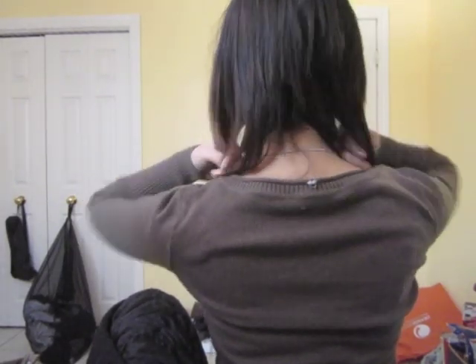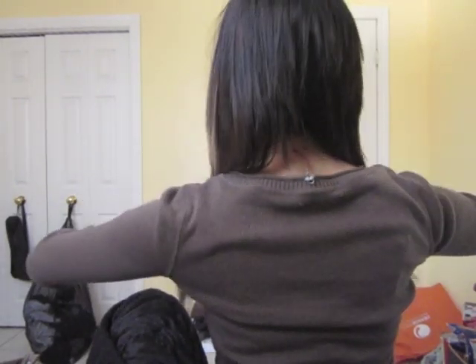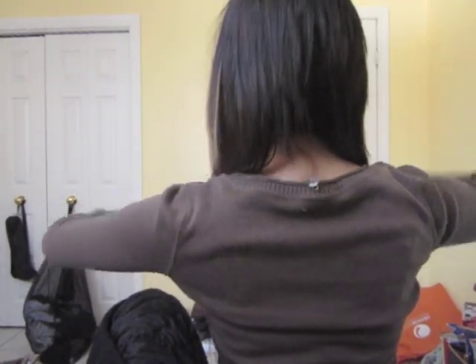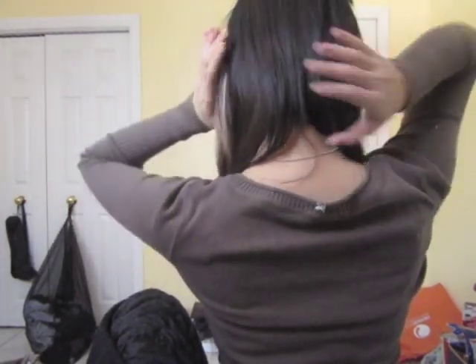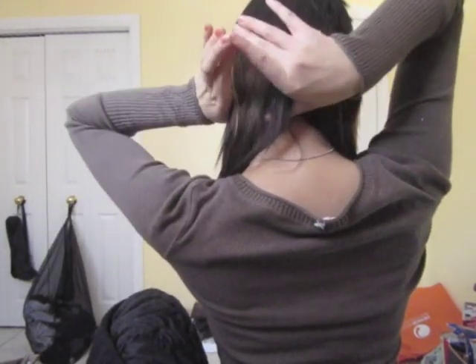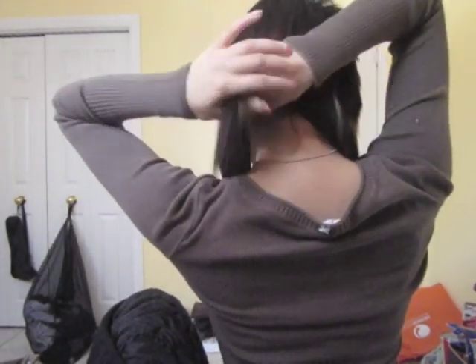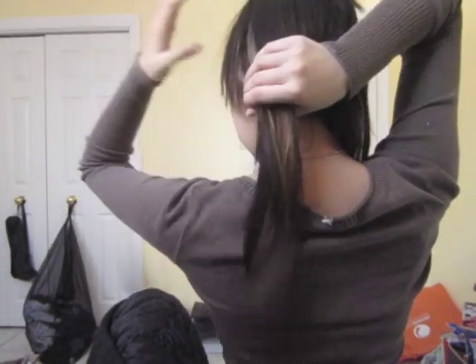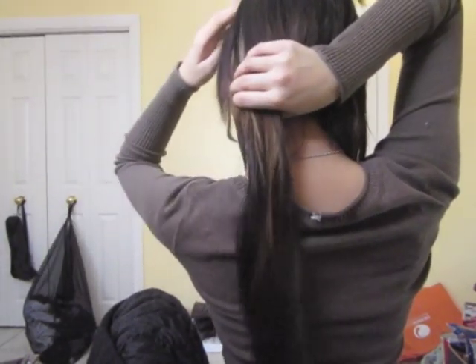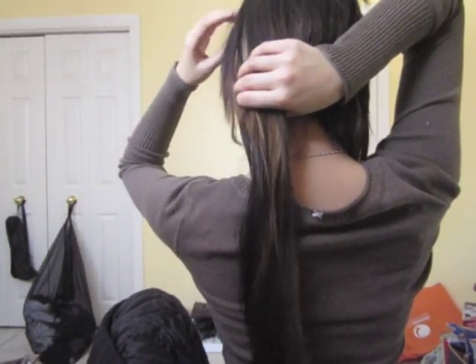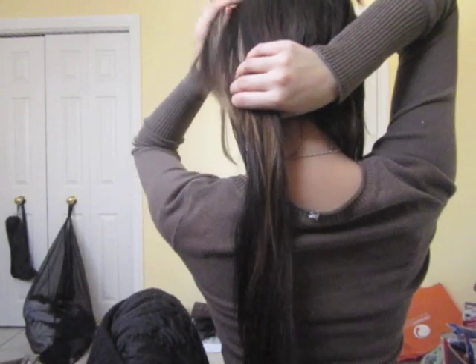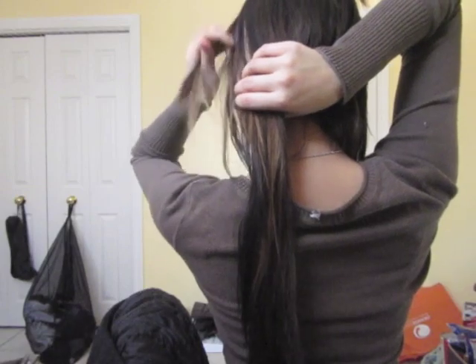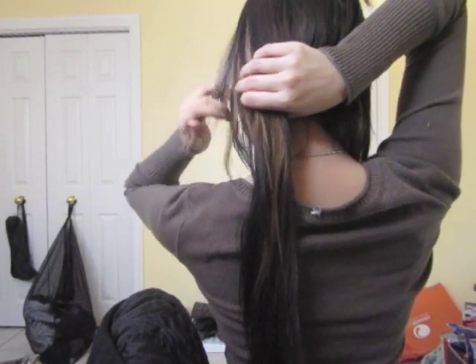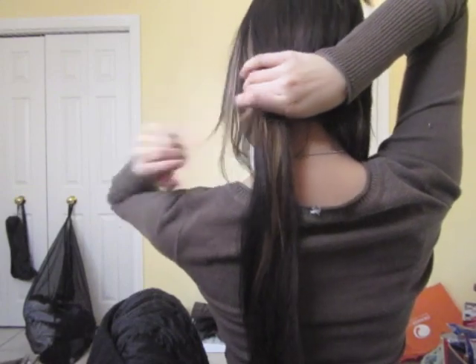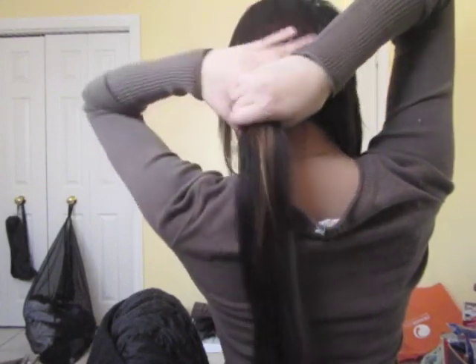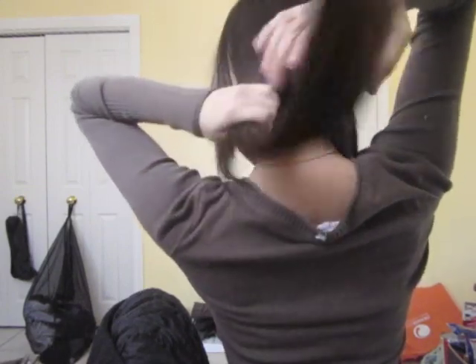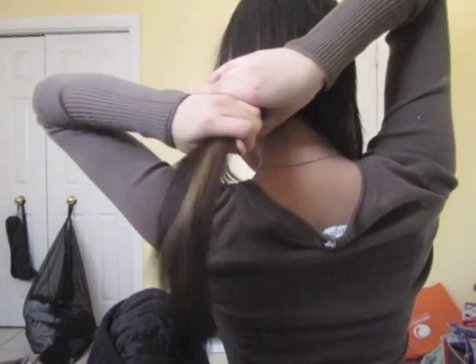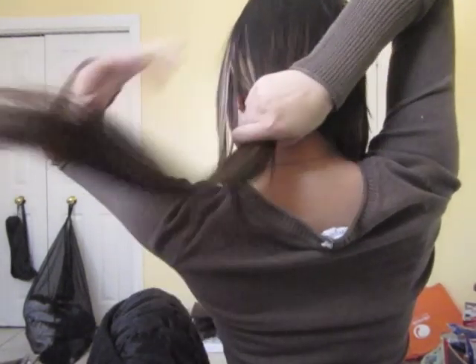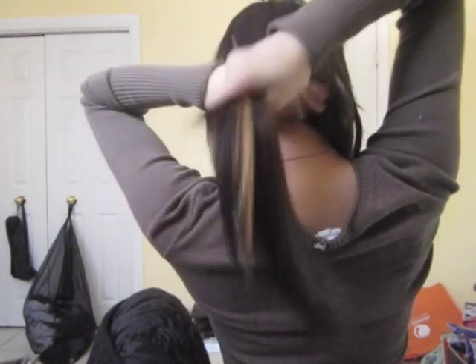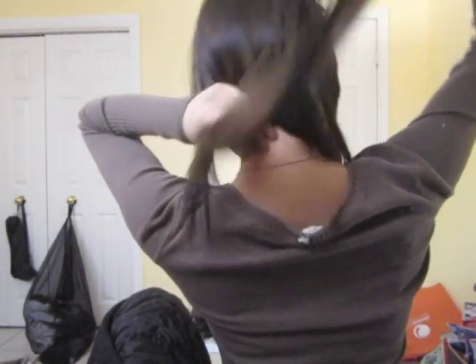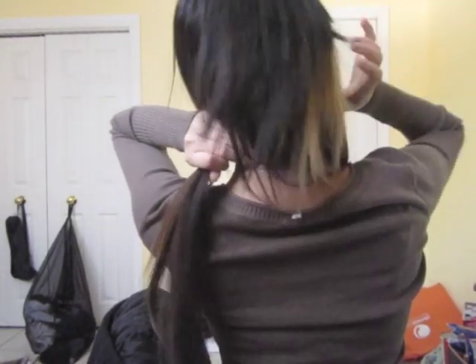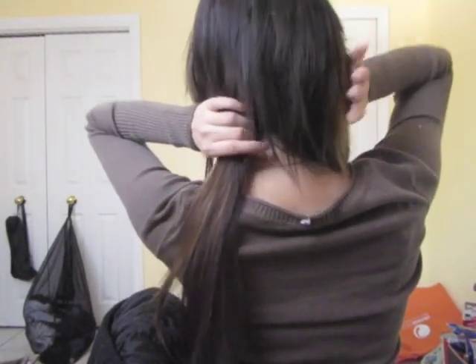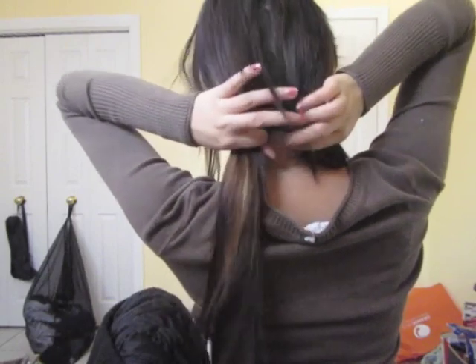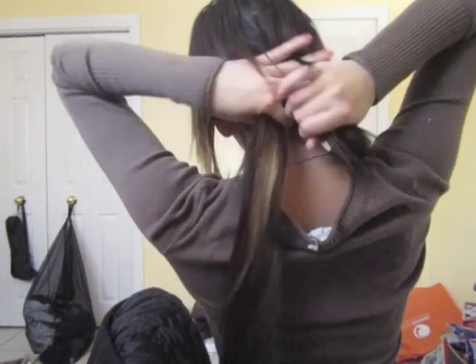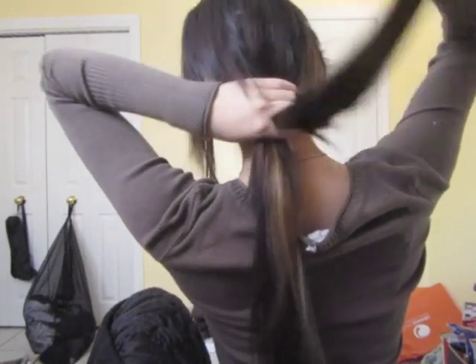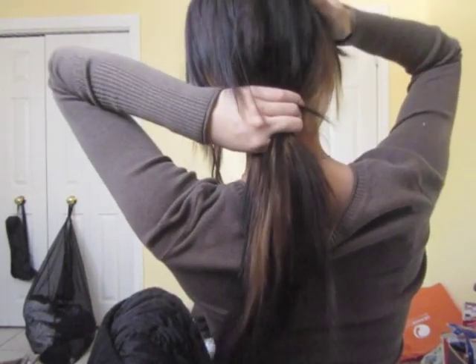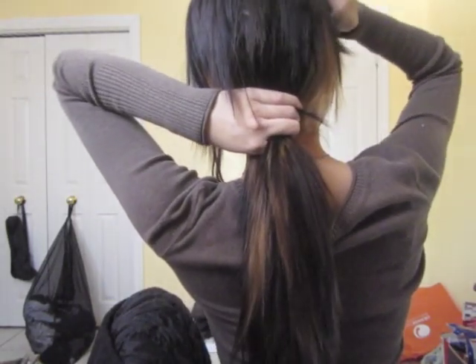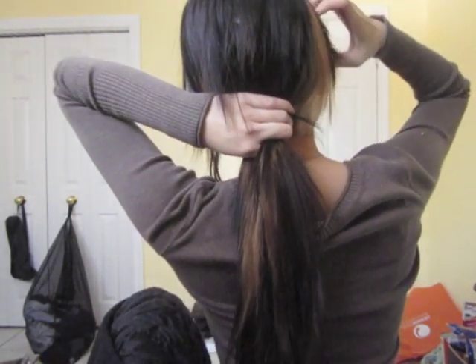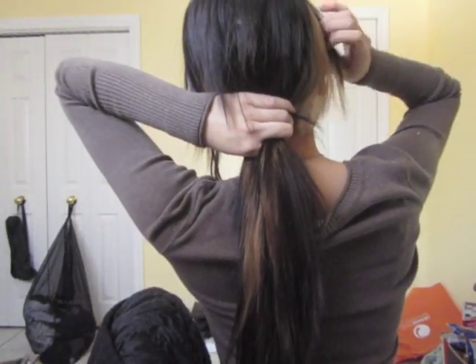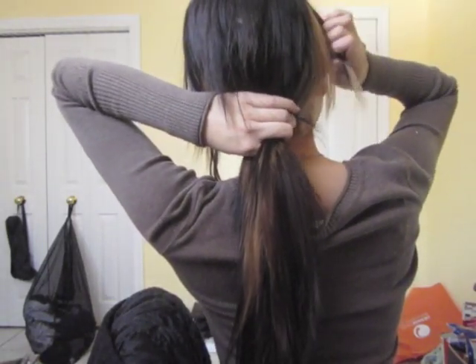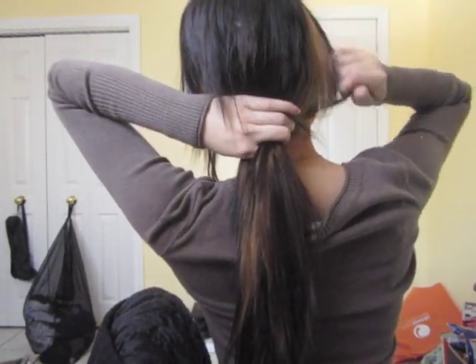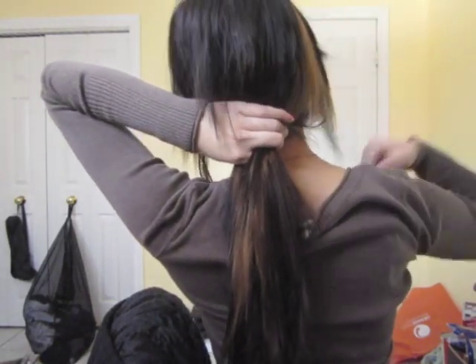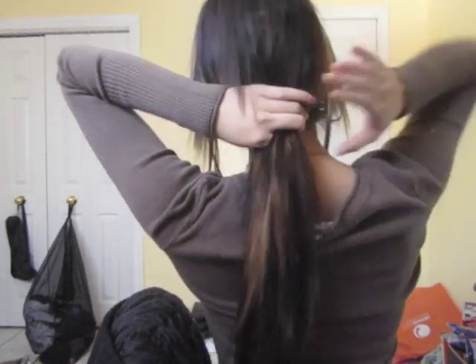Start by dividing the hair at the back down the center hairline. Hold both sections of the hair apart separately, ensuring you're holding all strands in your hands. Then tie a single knot in much the same way you tie any knot.